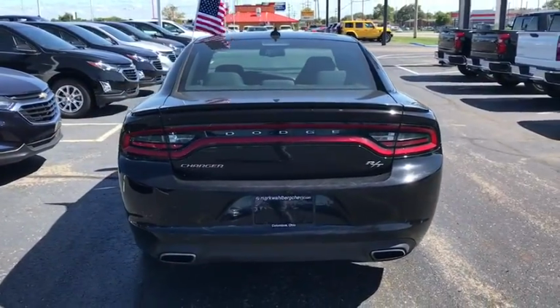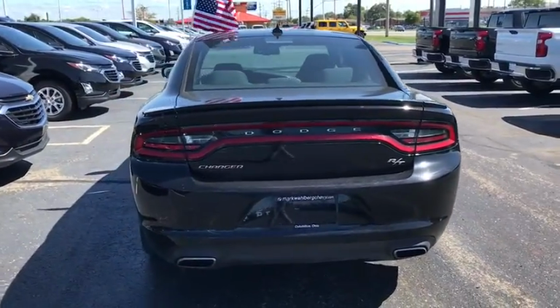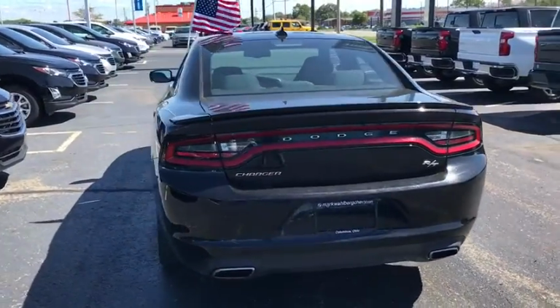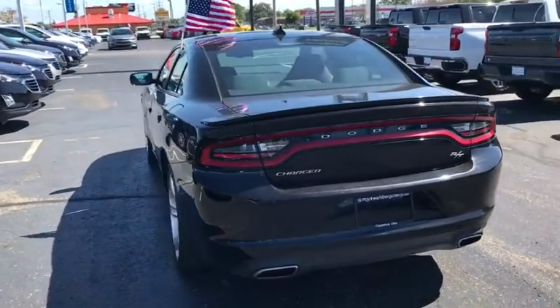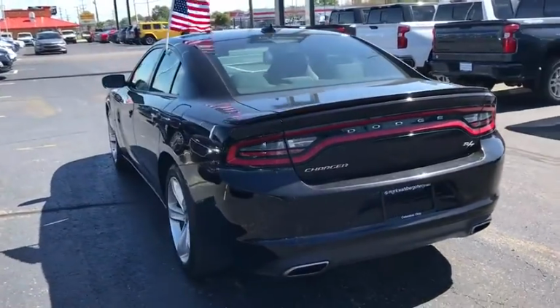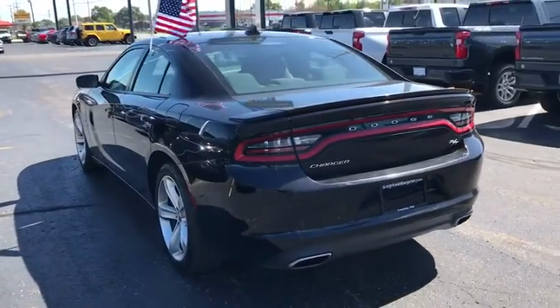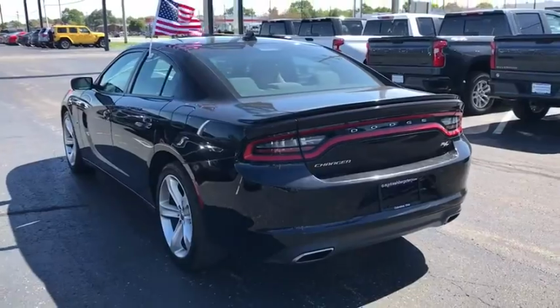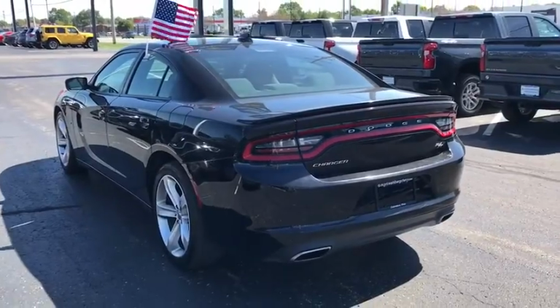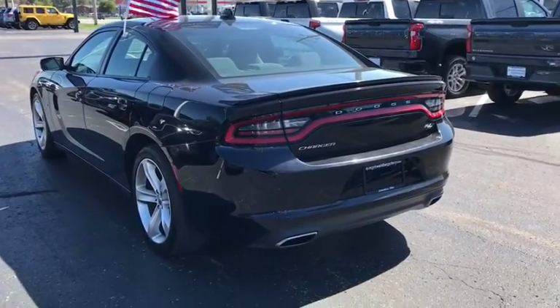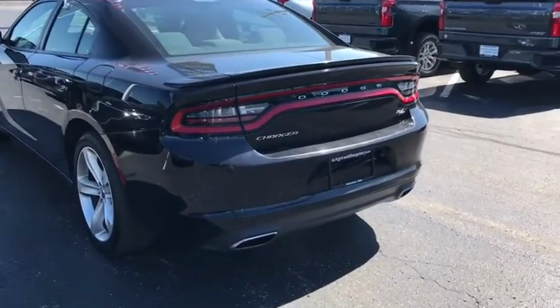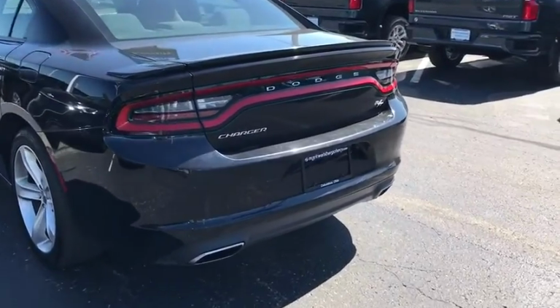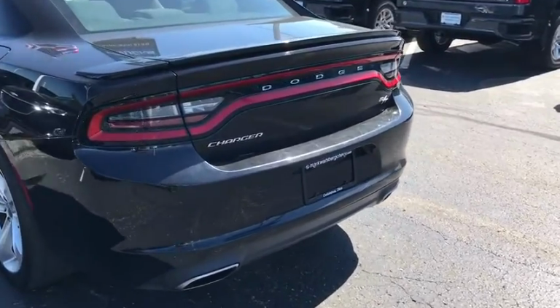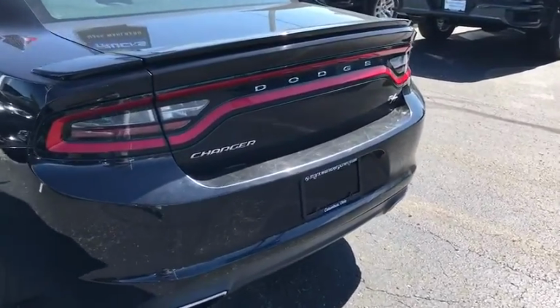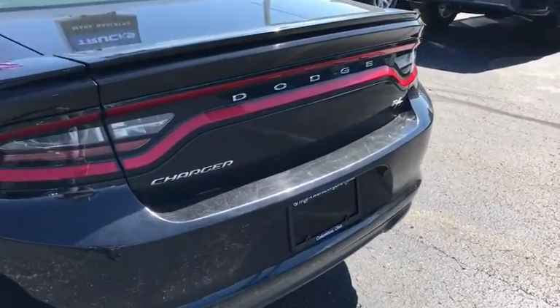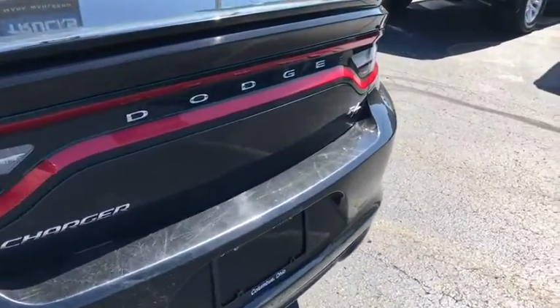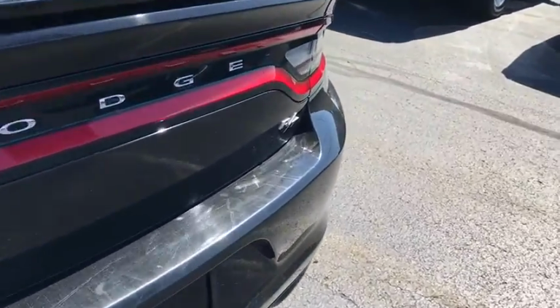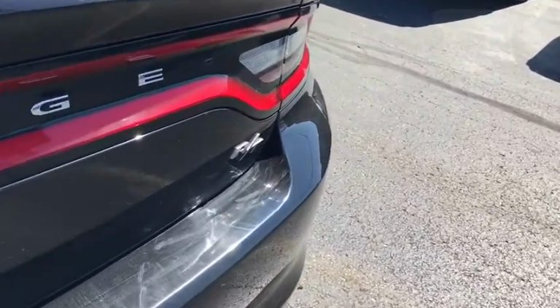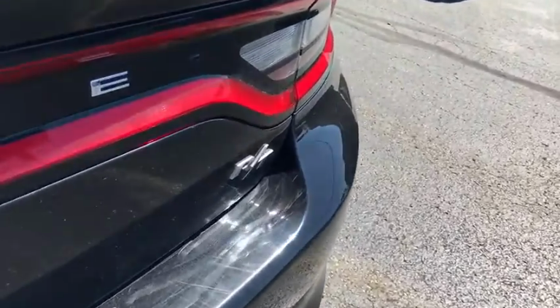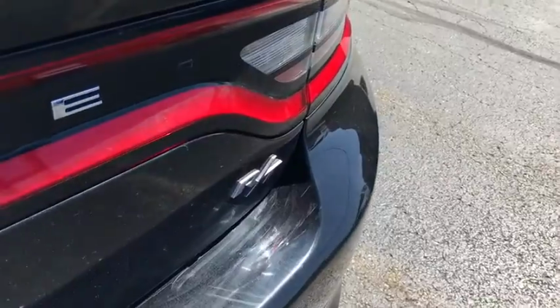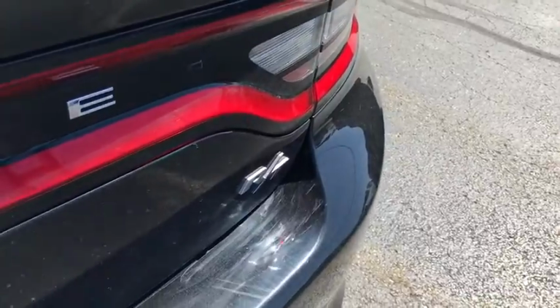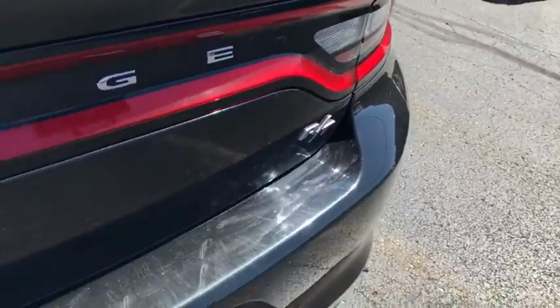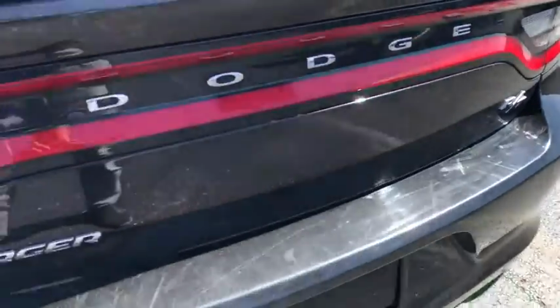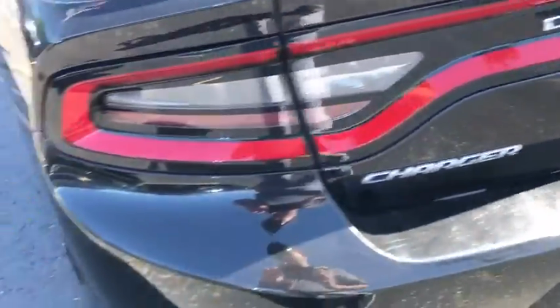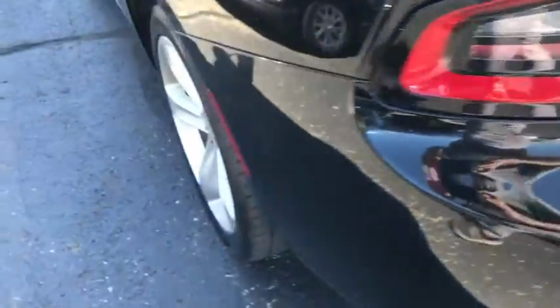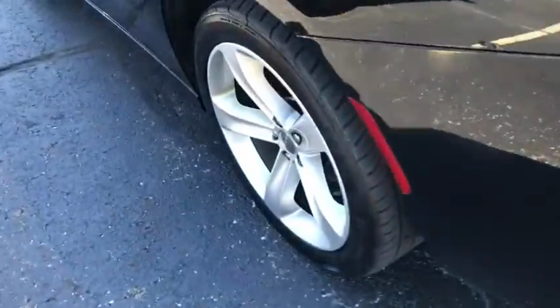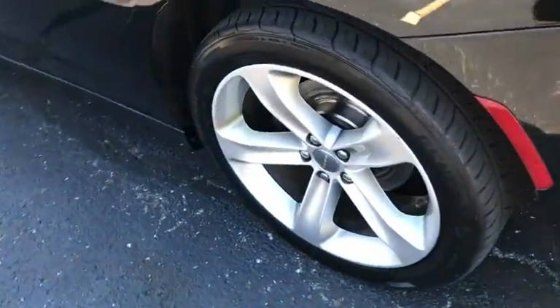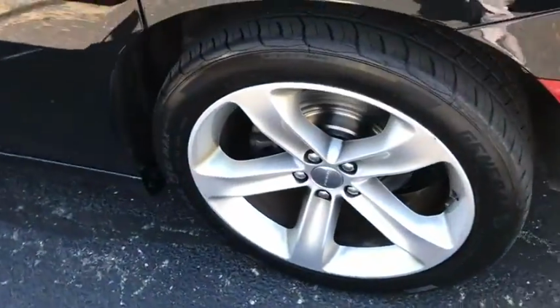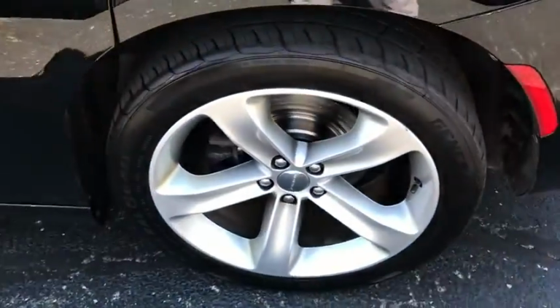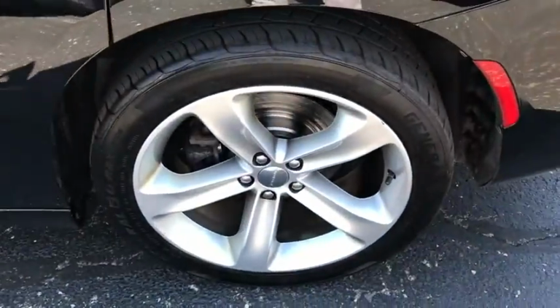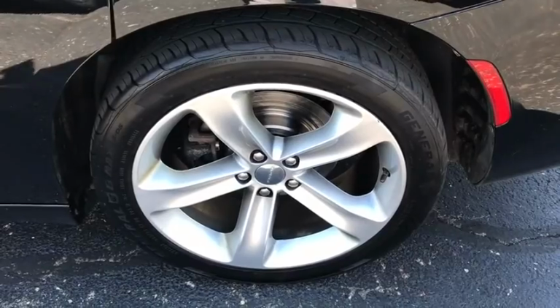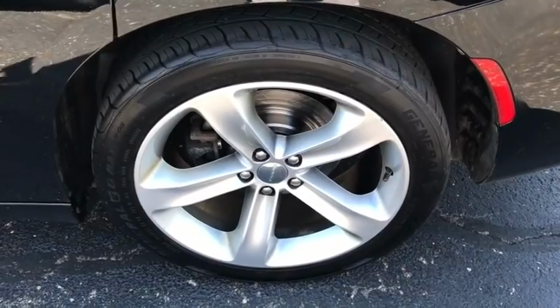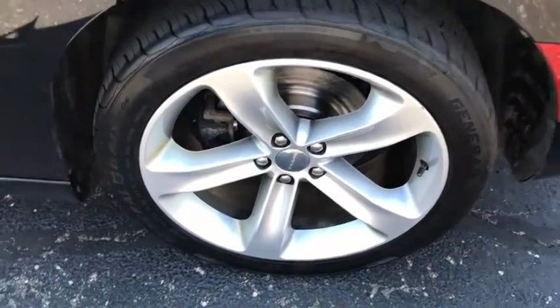This vehicle has less than 50,000 miles. Here are some of this vehicle's great options: traction control, power sunroof, dual airbags, power steering, four-wheel disc brakes, heated front seats, rear window defroster, power windows.